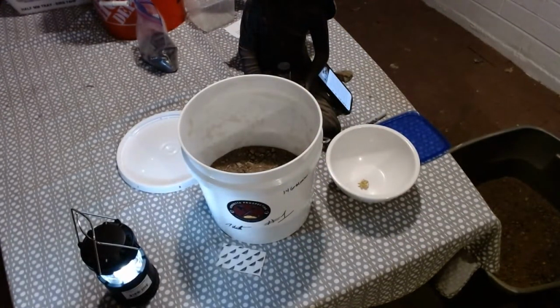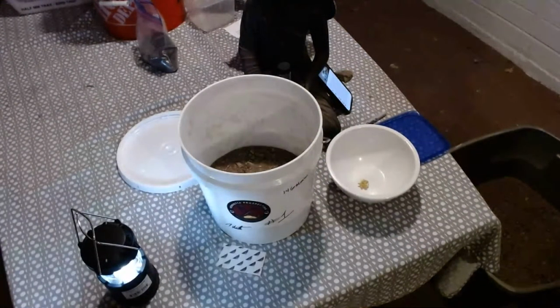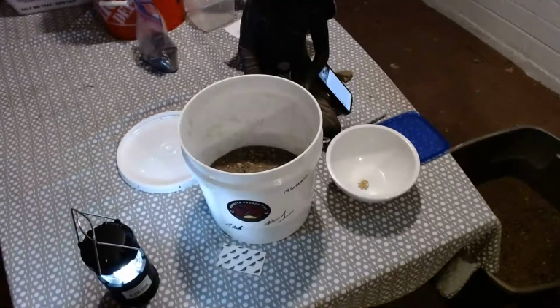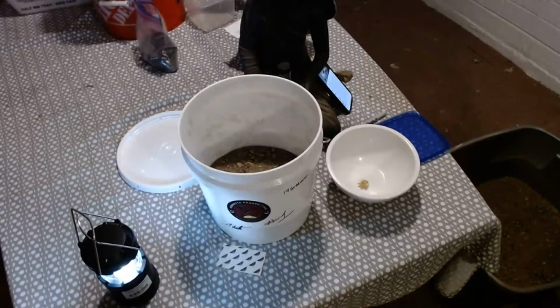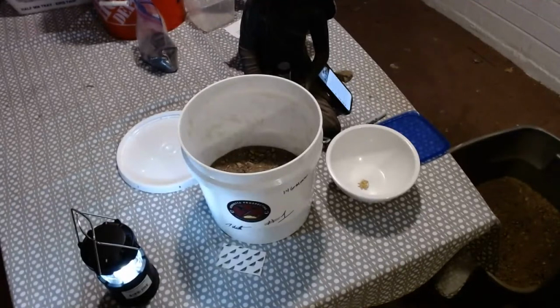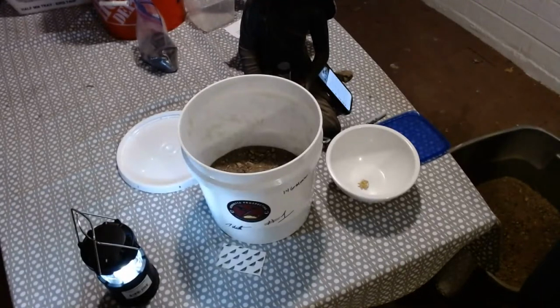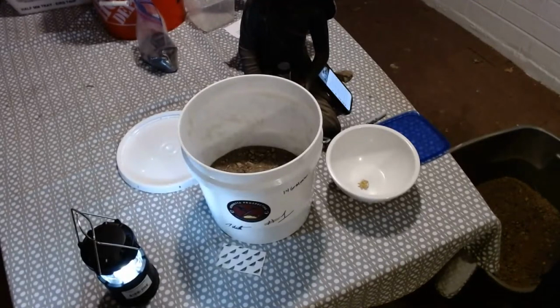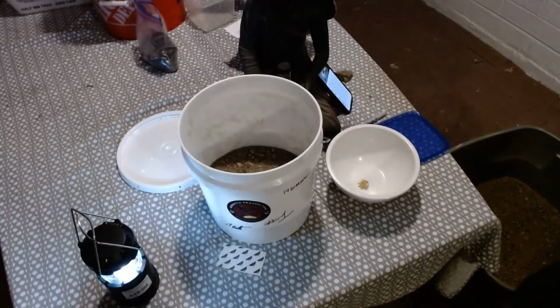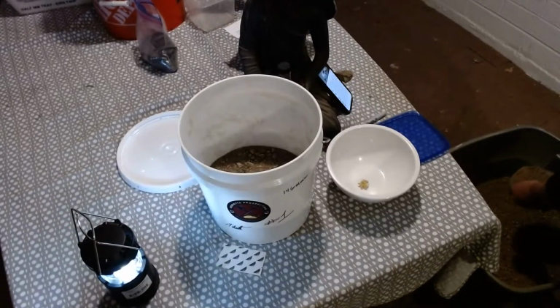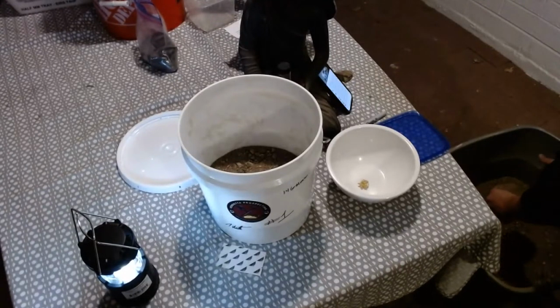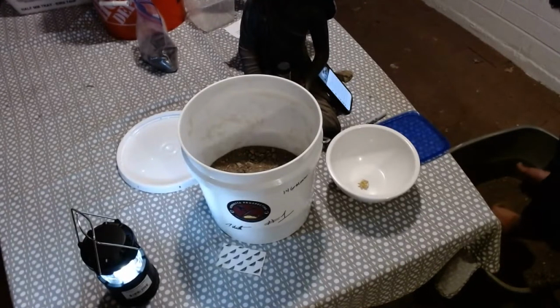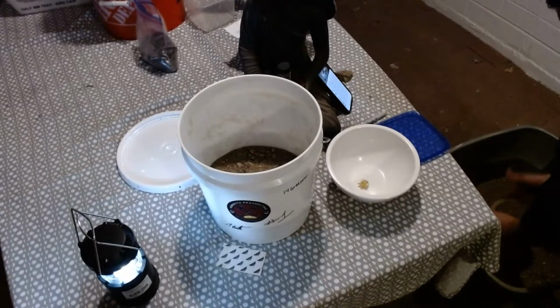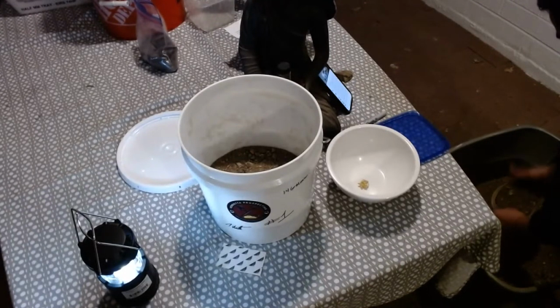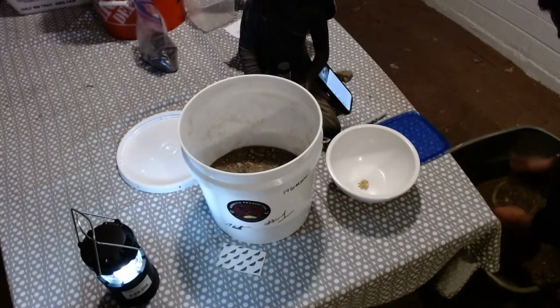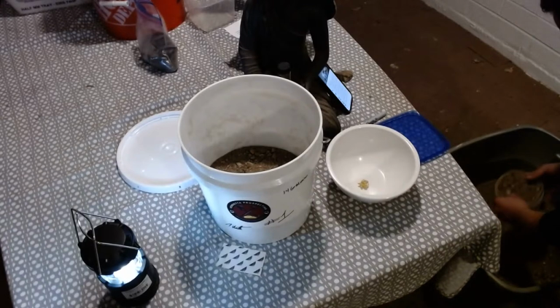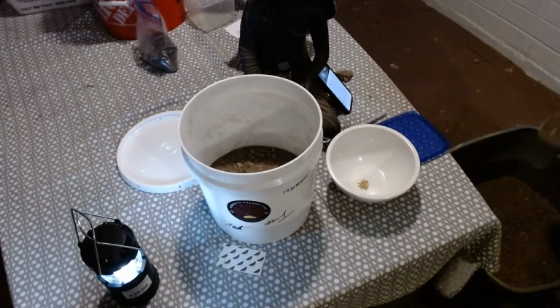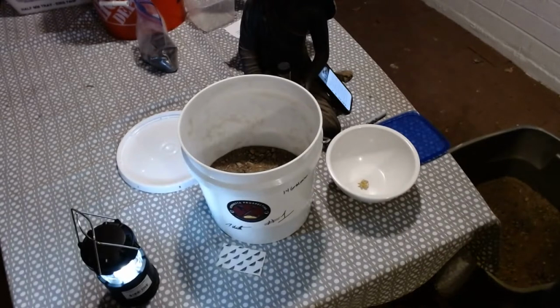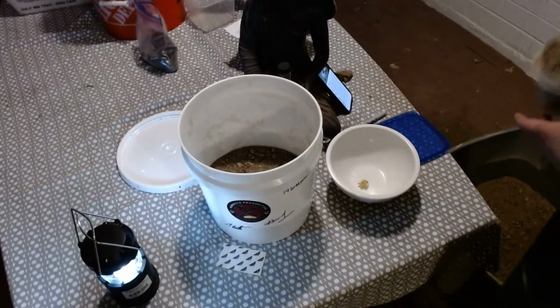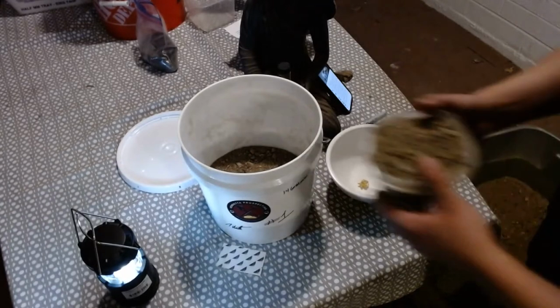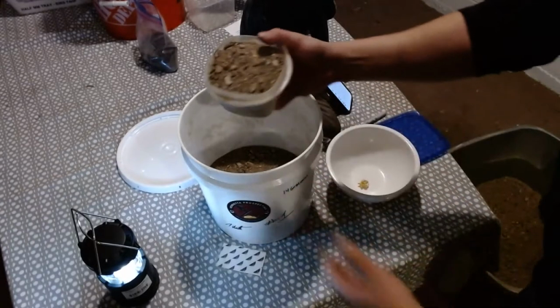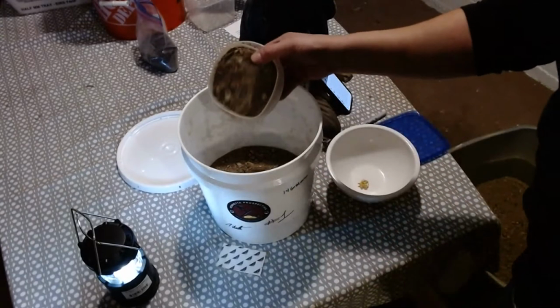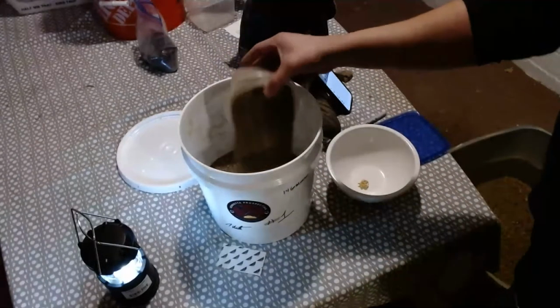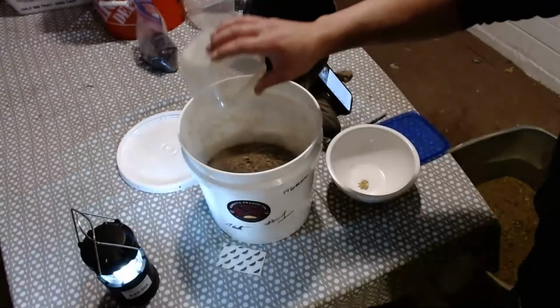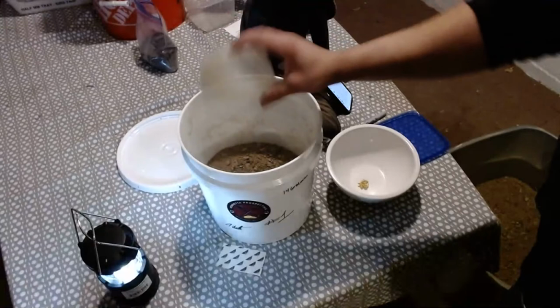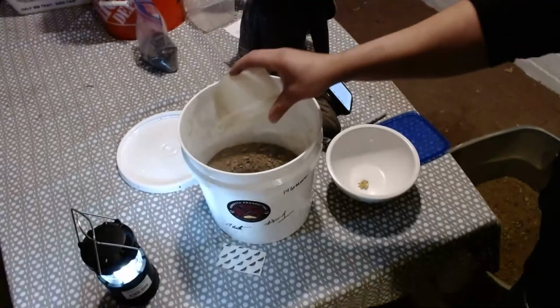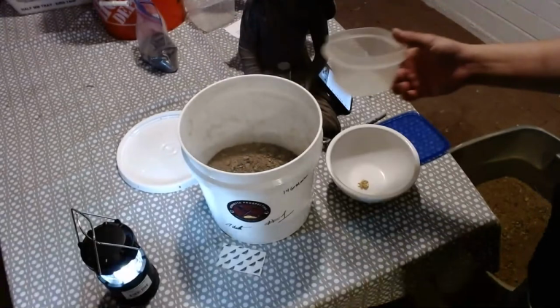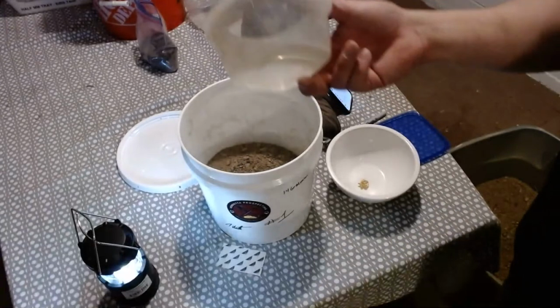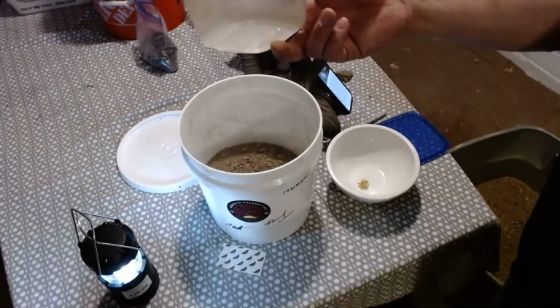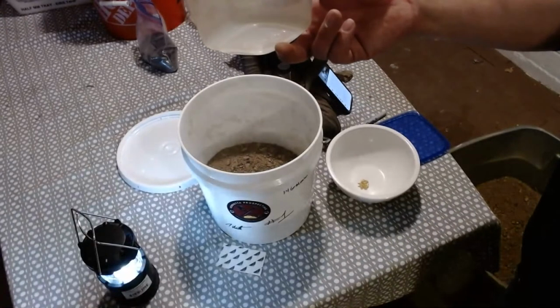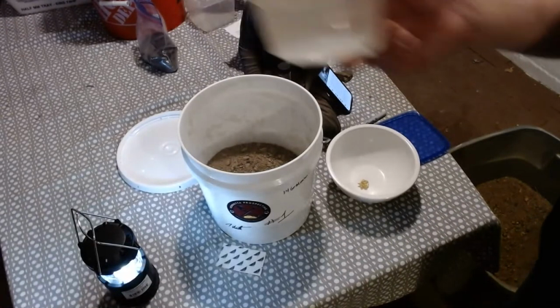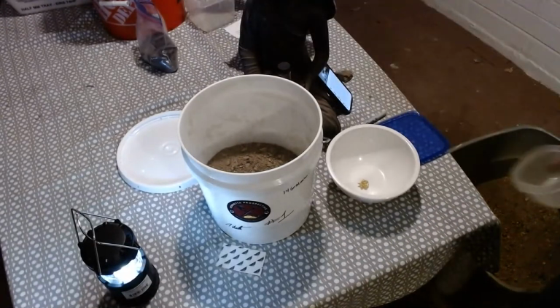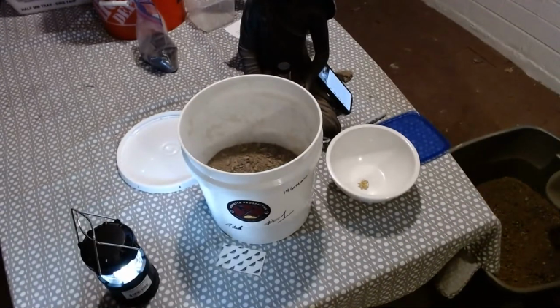If you guys are still around, I'll try to pan out some of this Jimmy's Secret Spot and you guys can see if I get some colors right off the bat. Like I said, I just did one scoop about this size and got some nice color off of it.